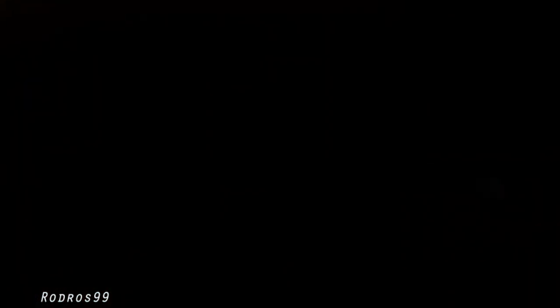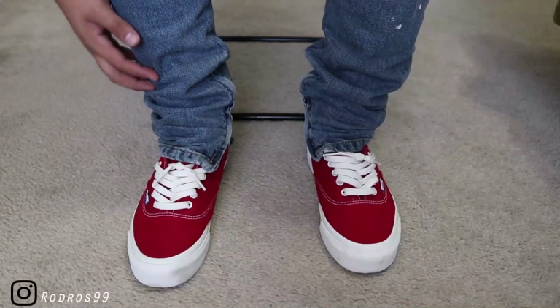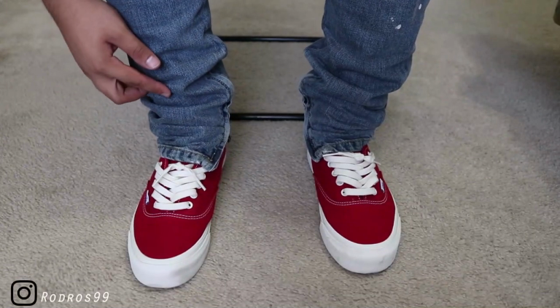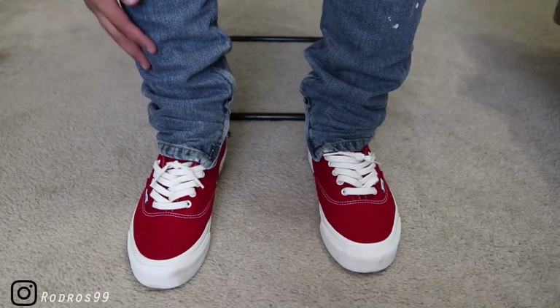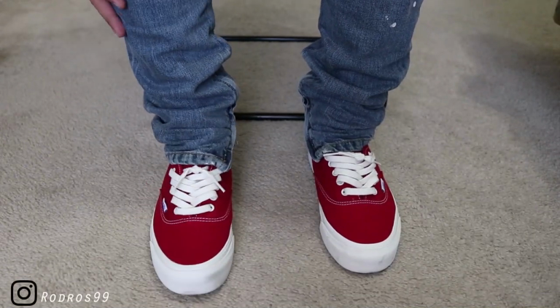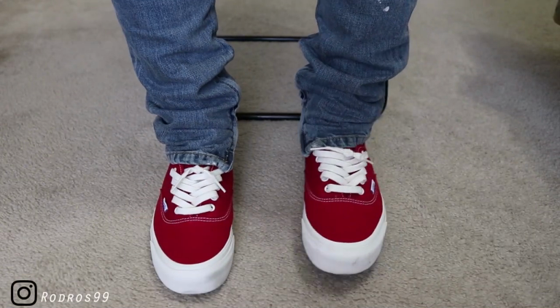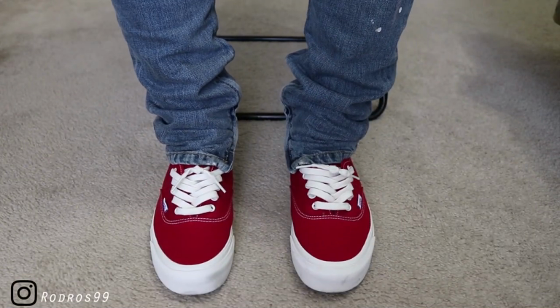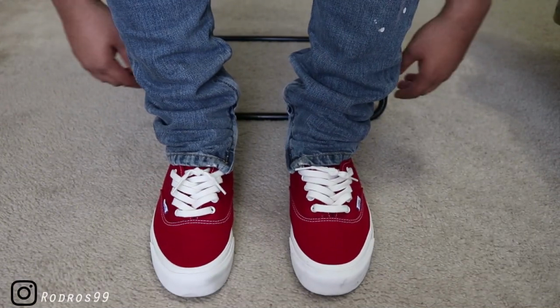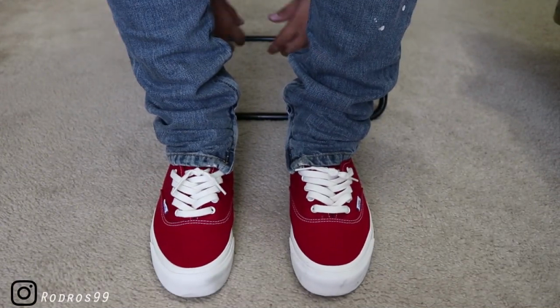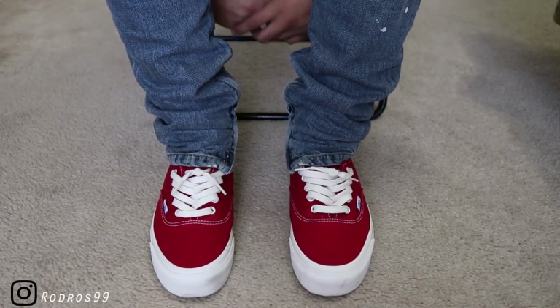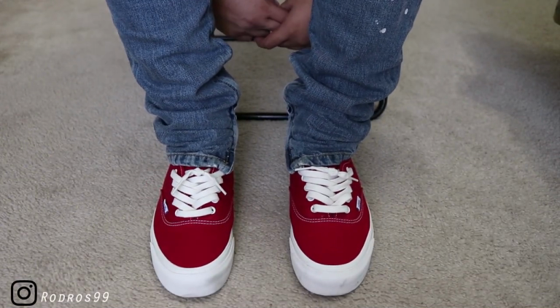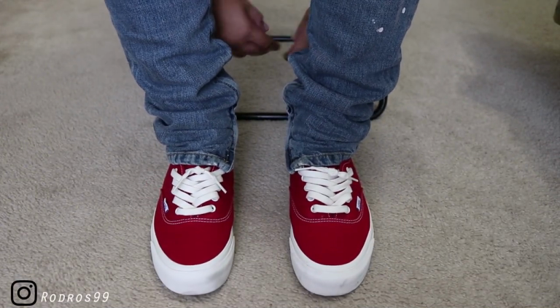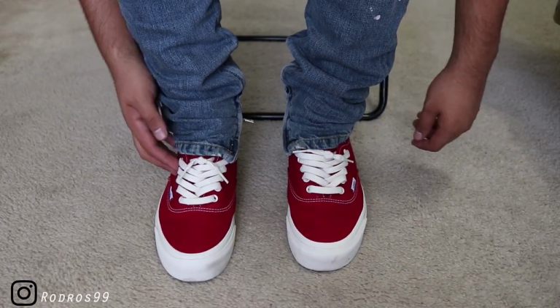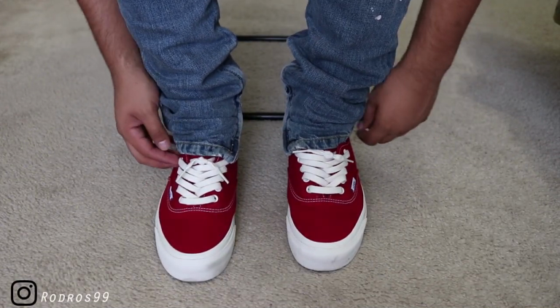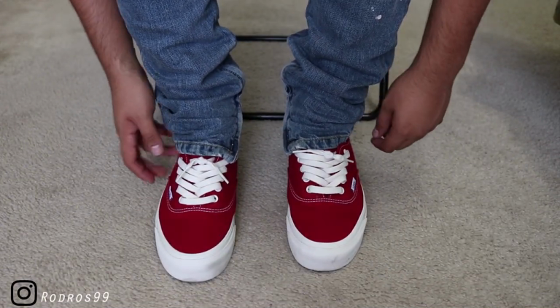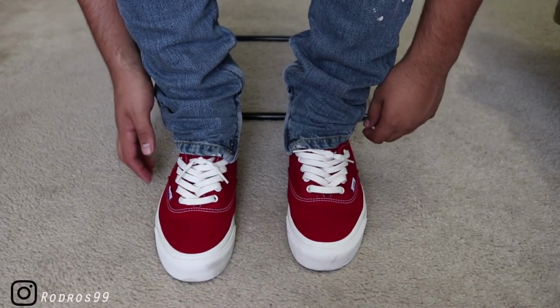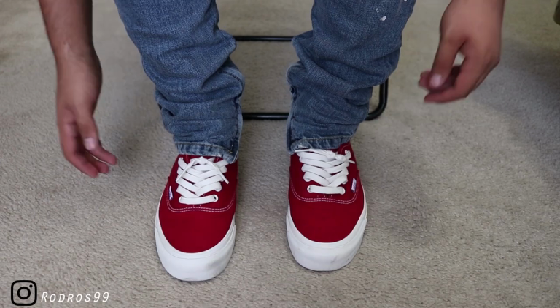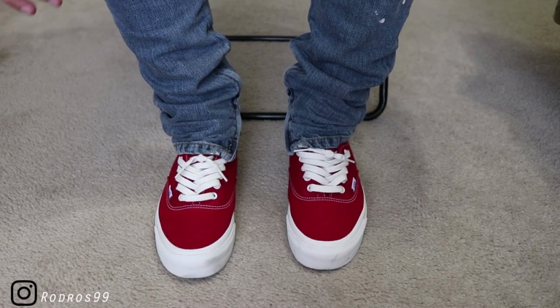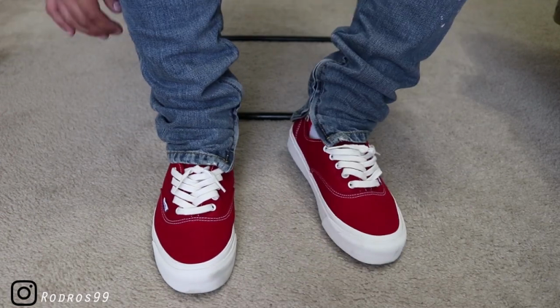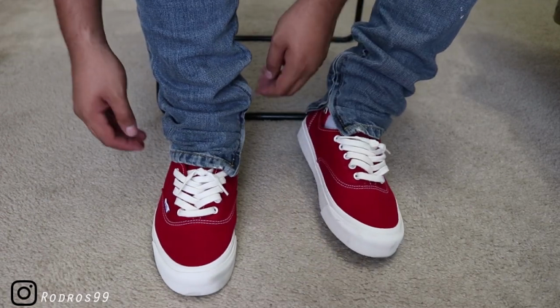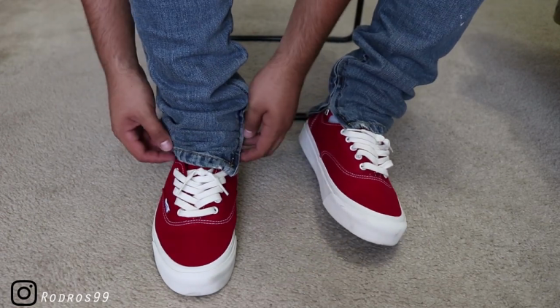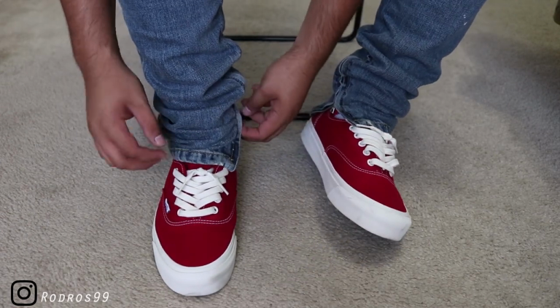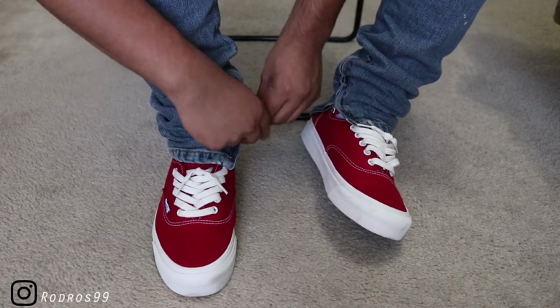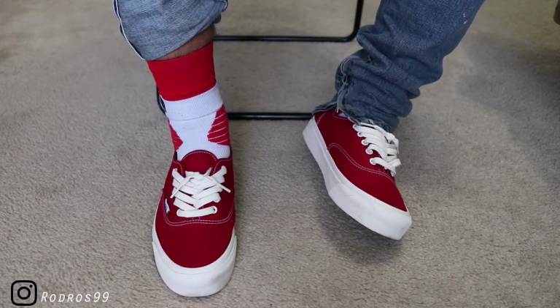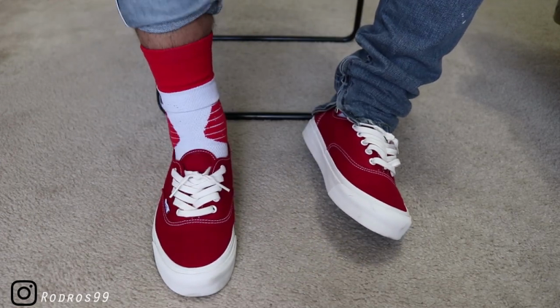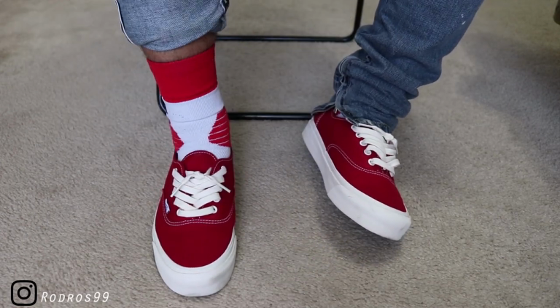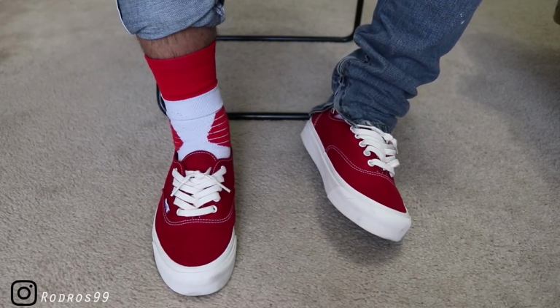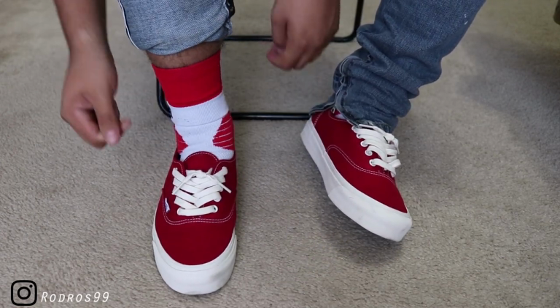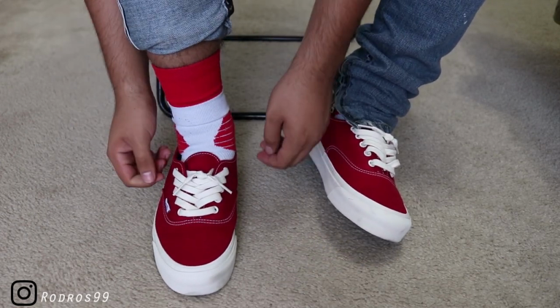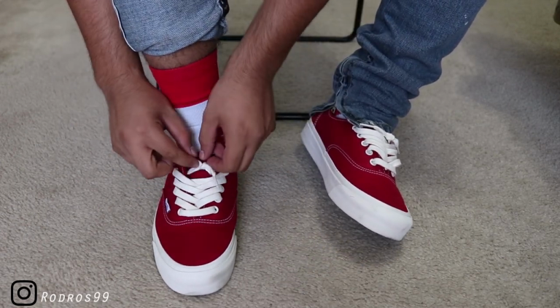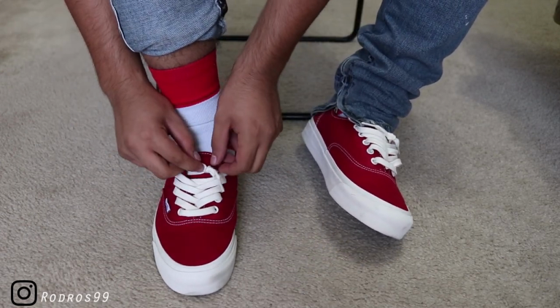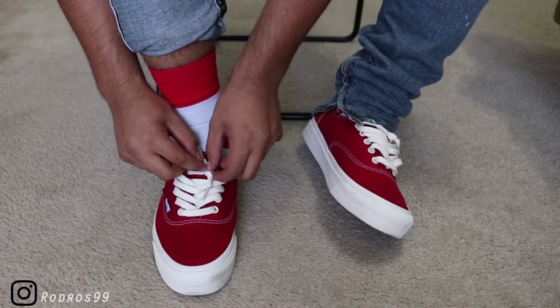Alright, as you guys can see, got both of the Vans on feet. I'm going to unlace the right shoe just so you guys can get an idea. I'll pull the zipper up so you guys can get a better look at it.